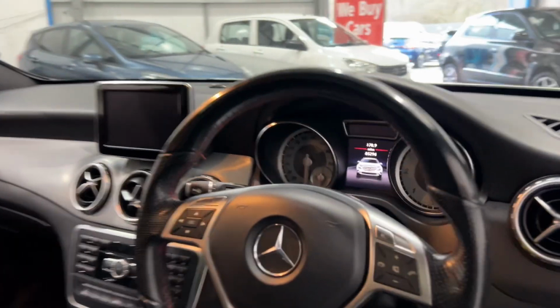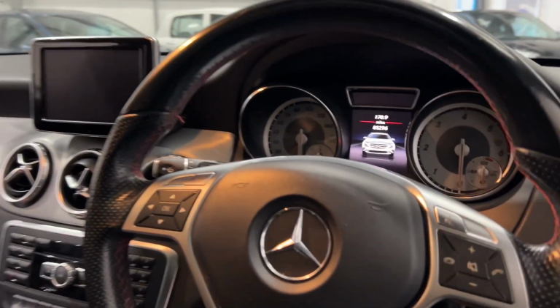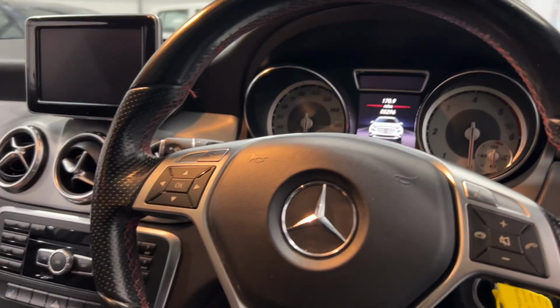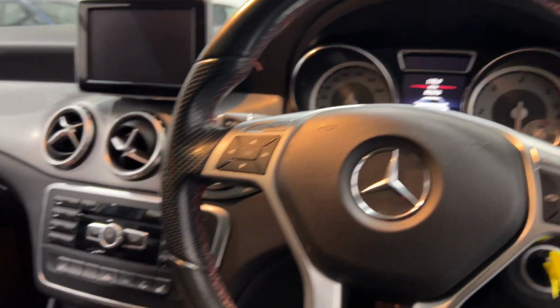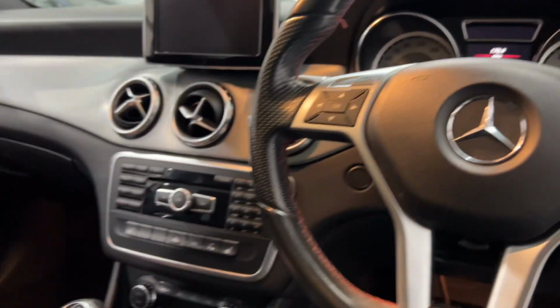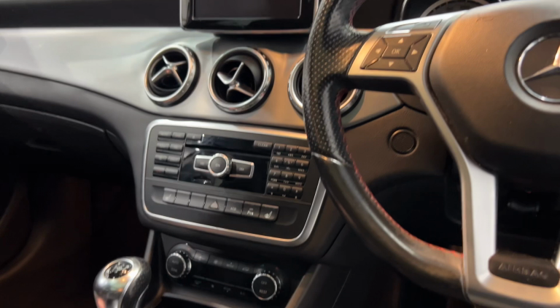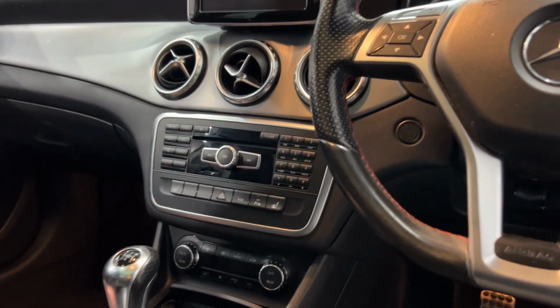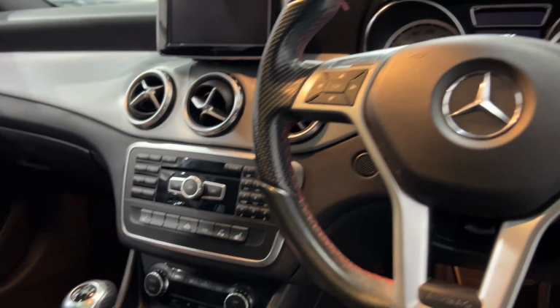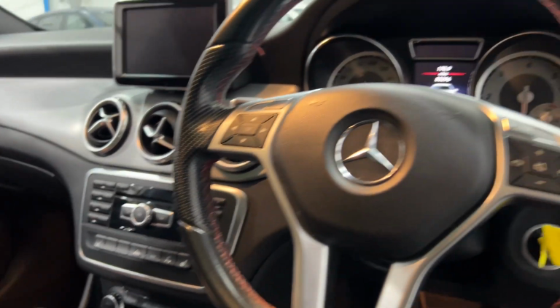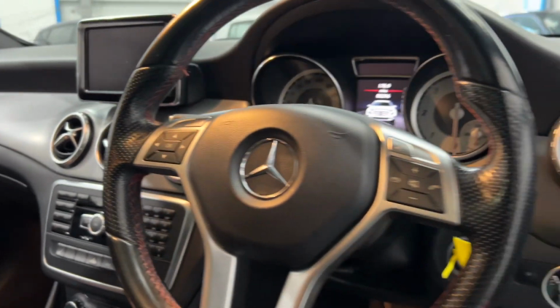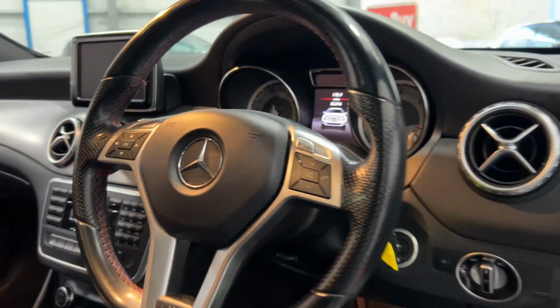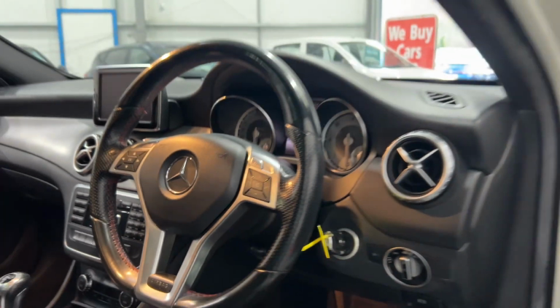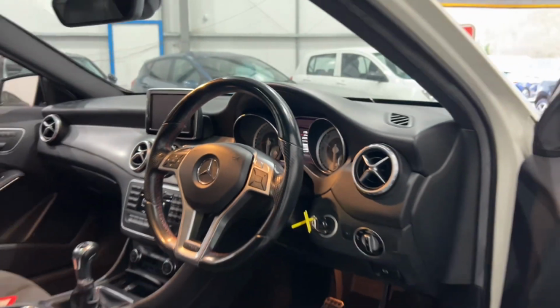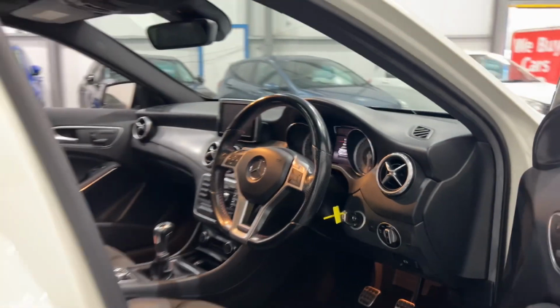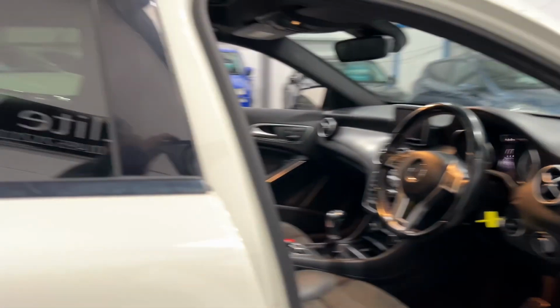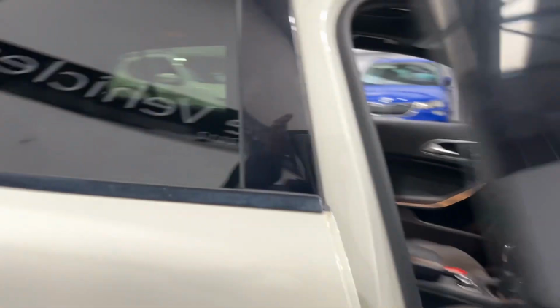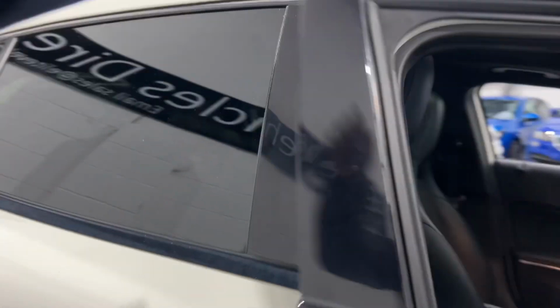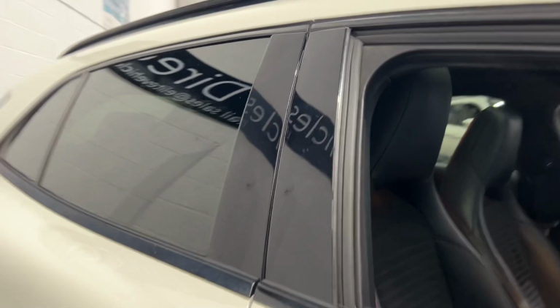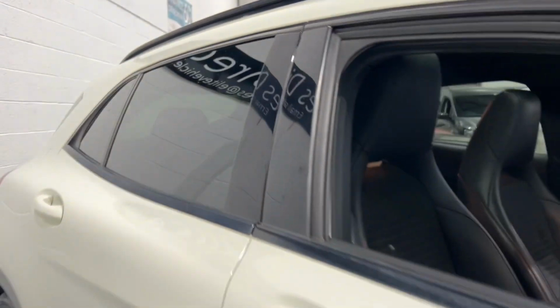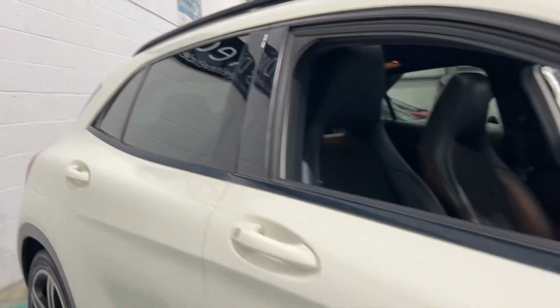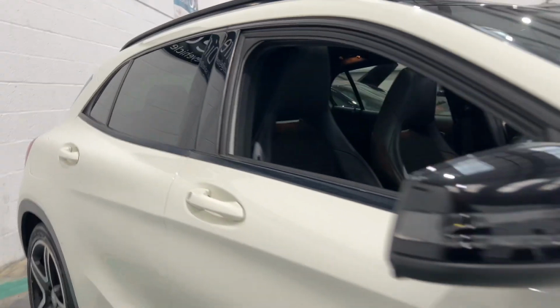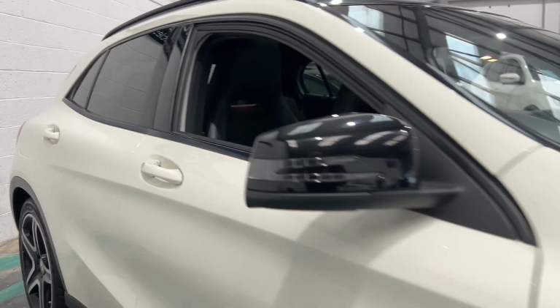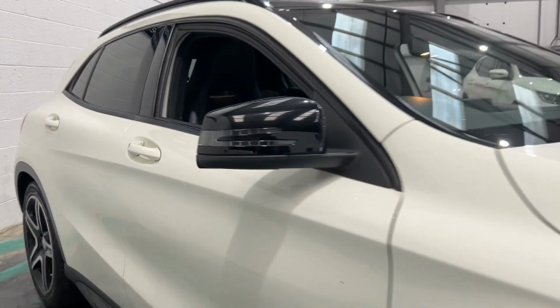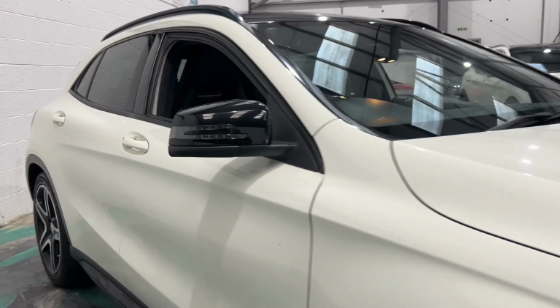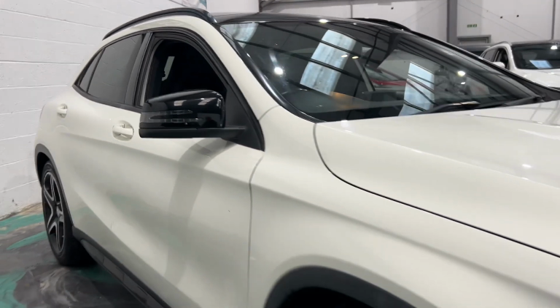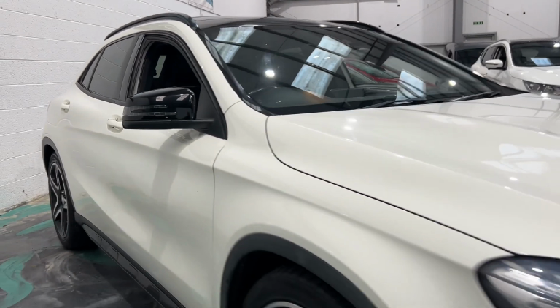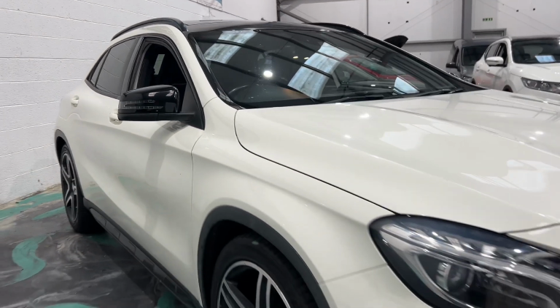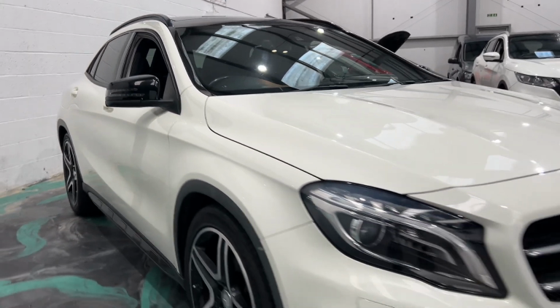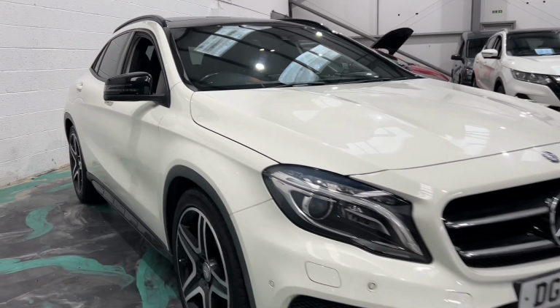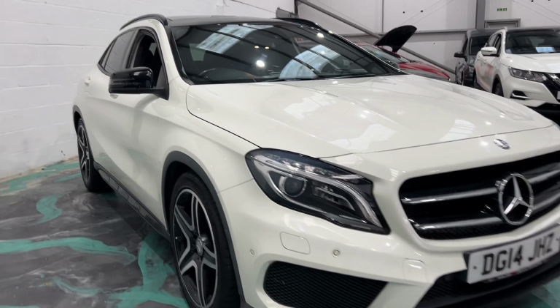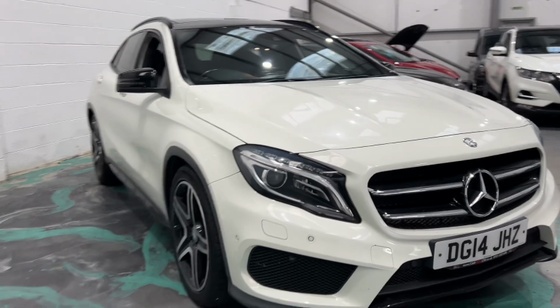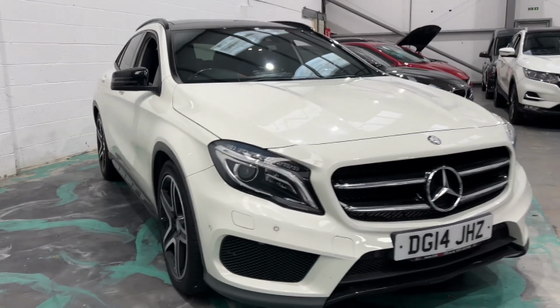It's sitting at 85,000 miles, so a nice little mileage for its age. It also features auto lights, power-fold door mirrors, black and chrome alloys, and front and rear parking sensors.